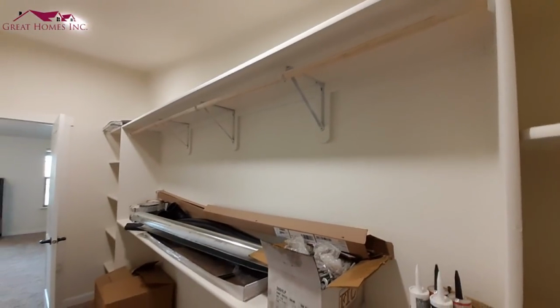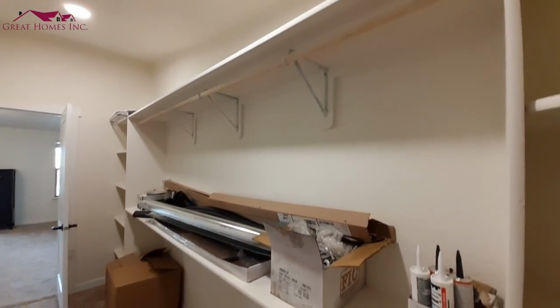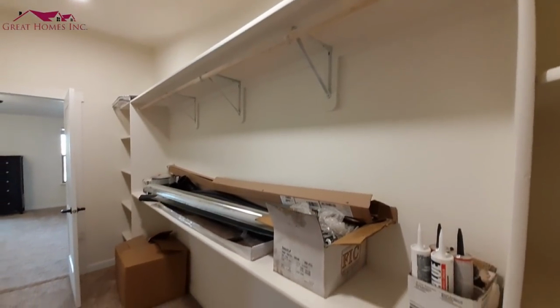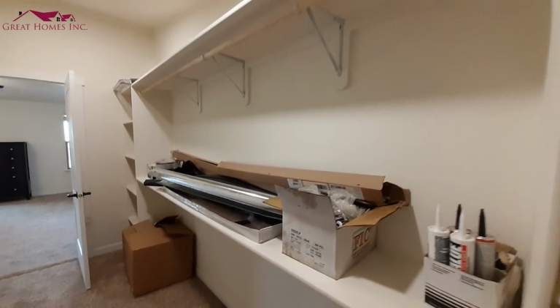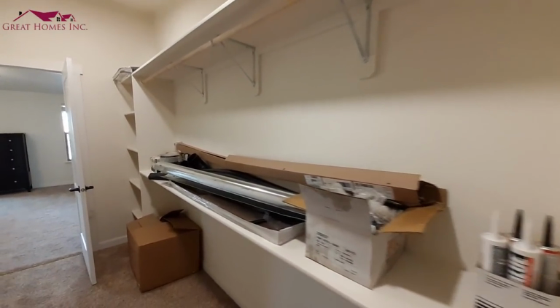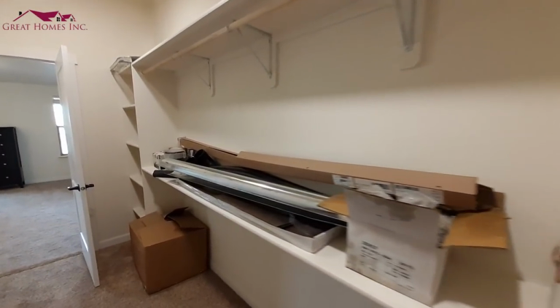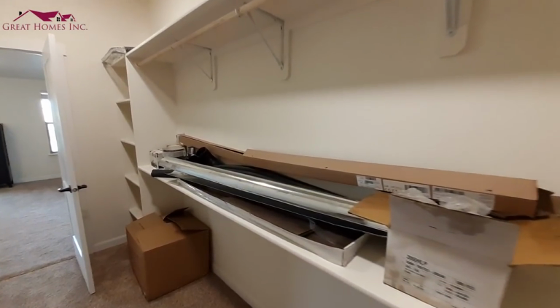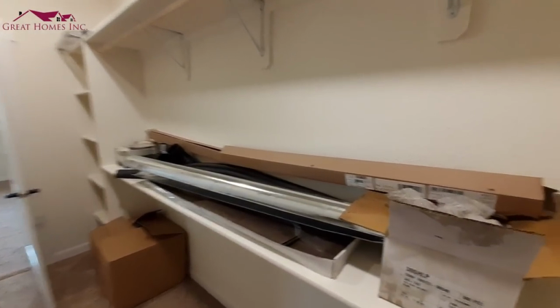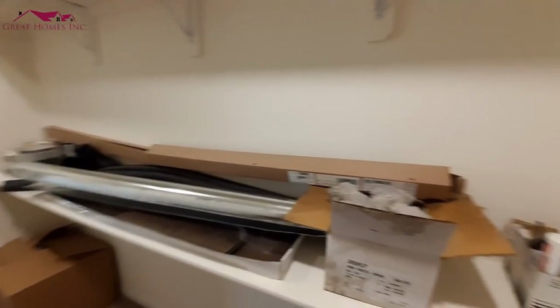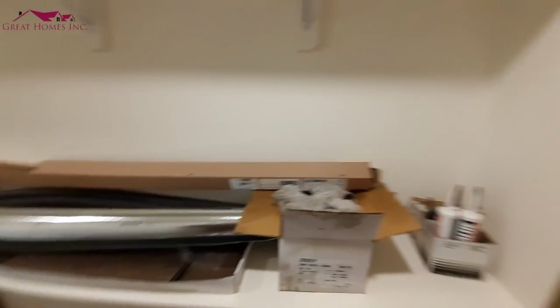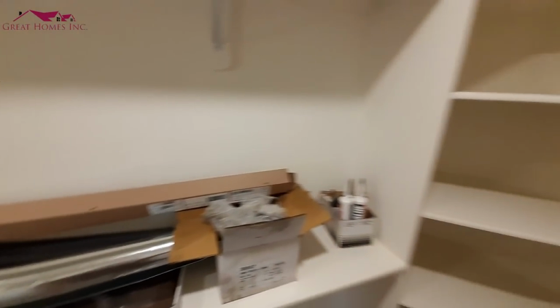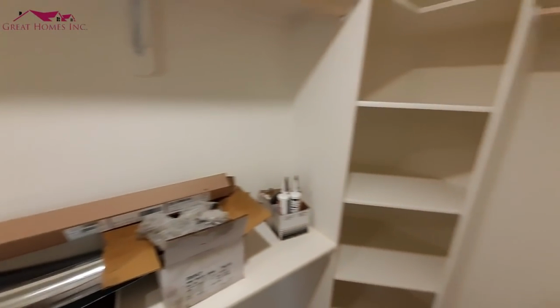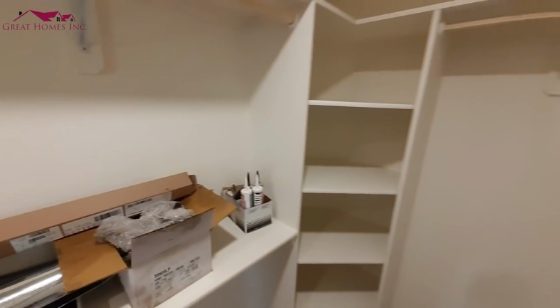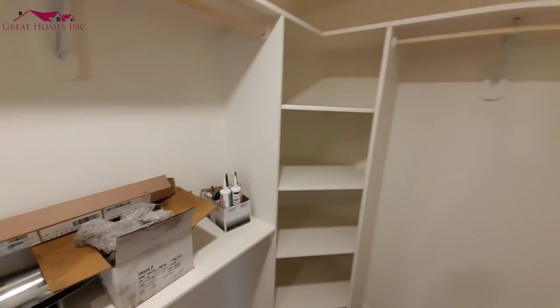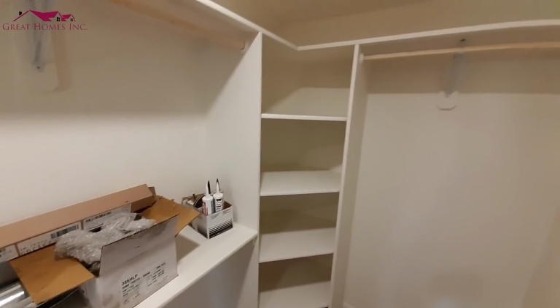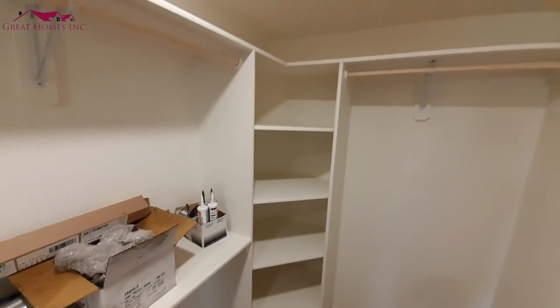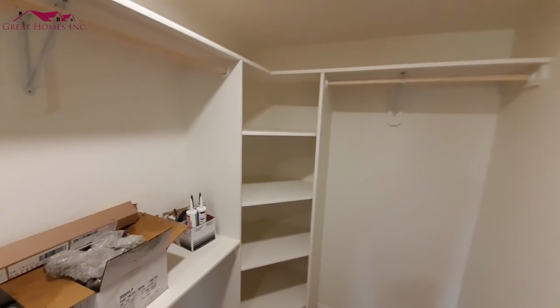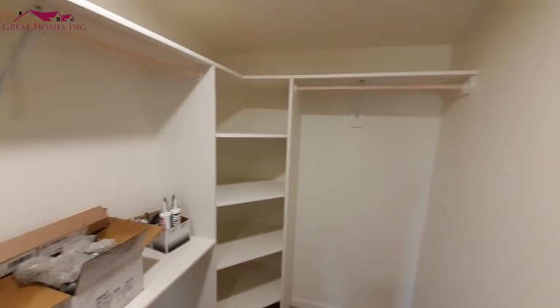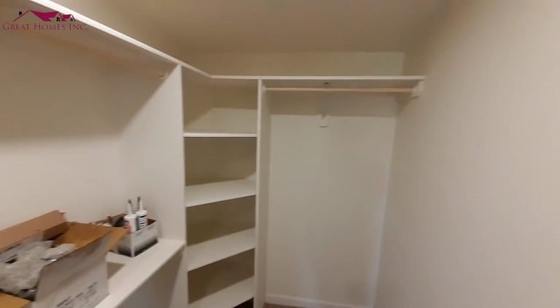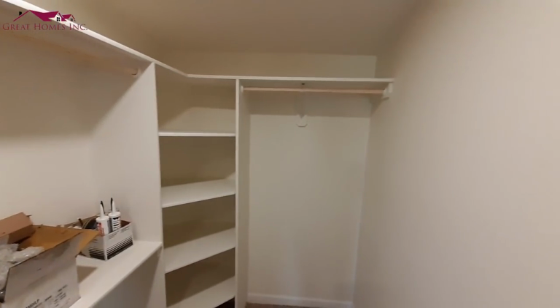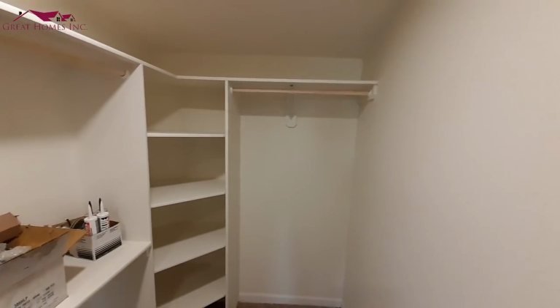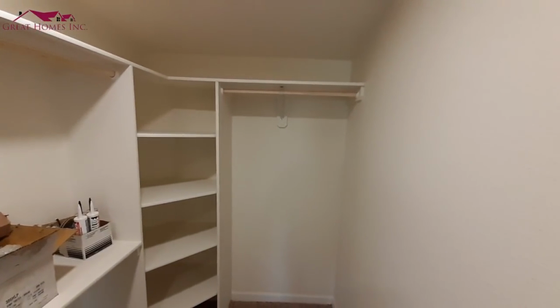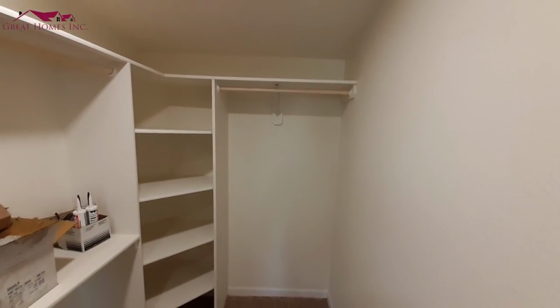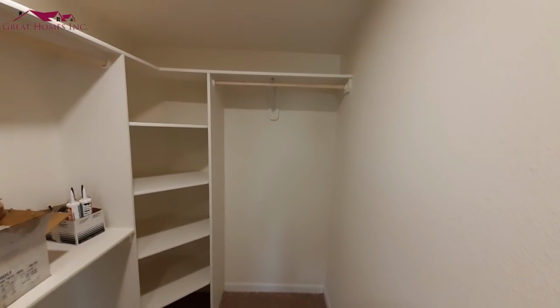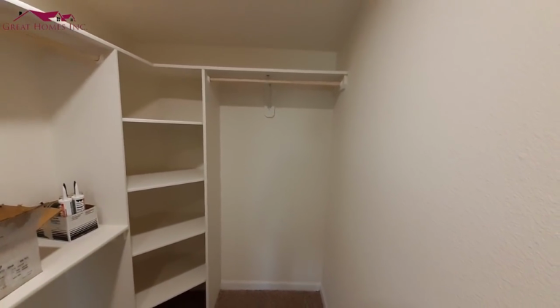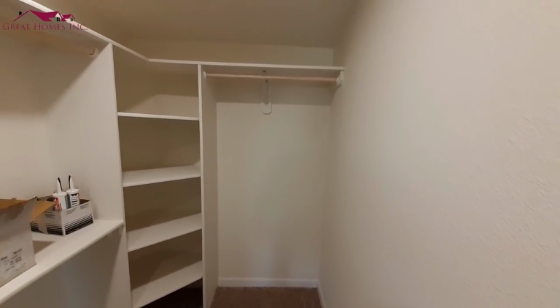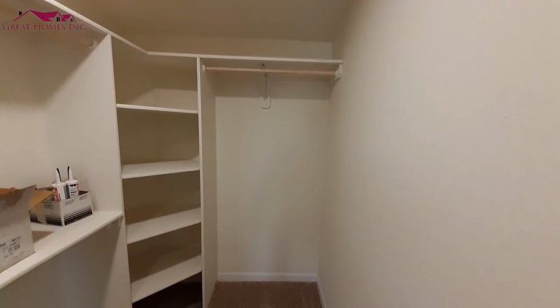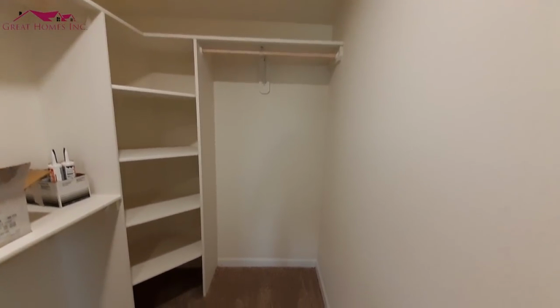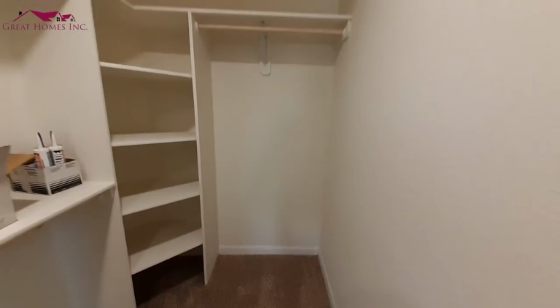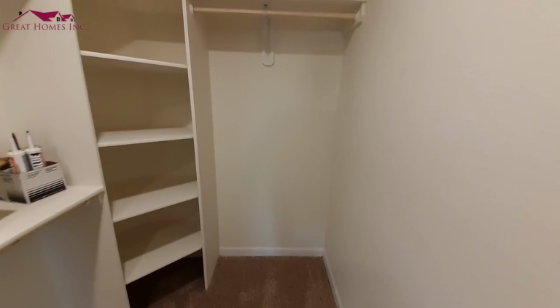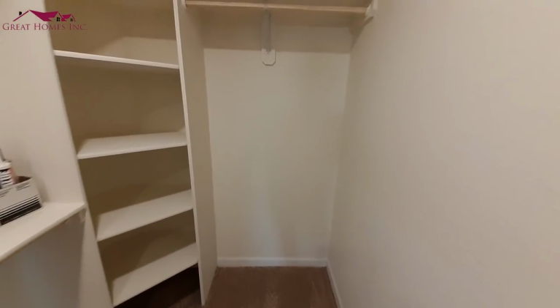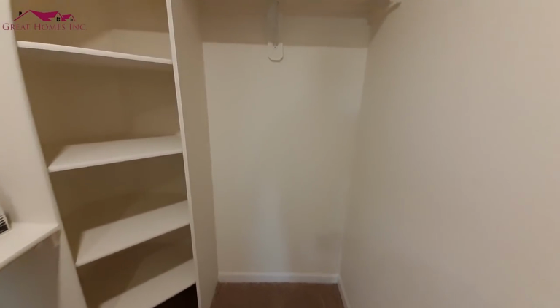There are double shelves and a shoe rack in the corner, plus a place for the ladies to hang their dresses or anything that needs the extra length.